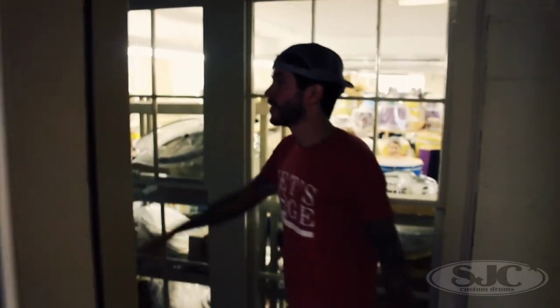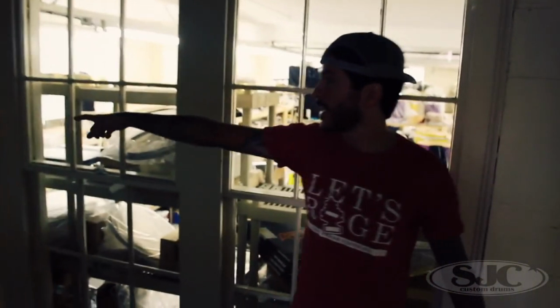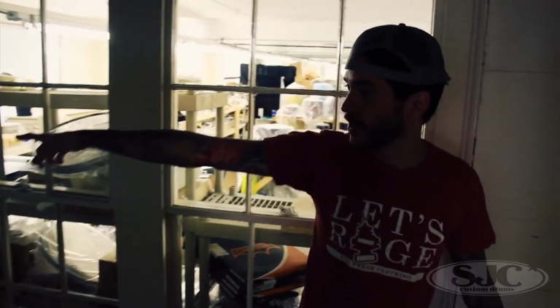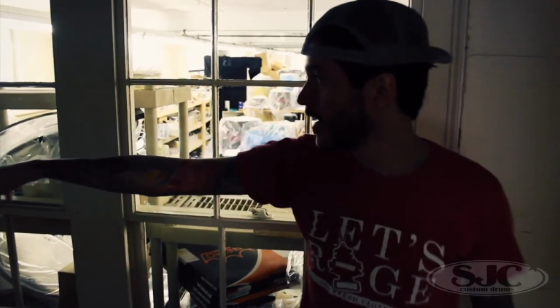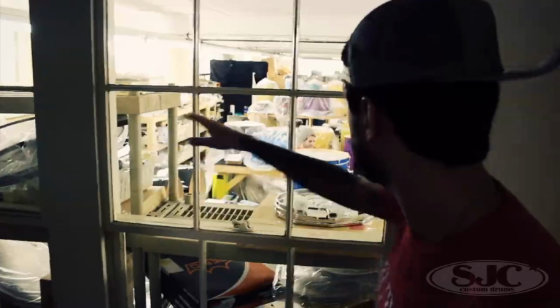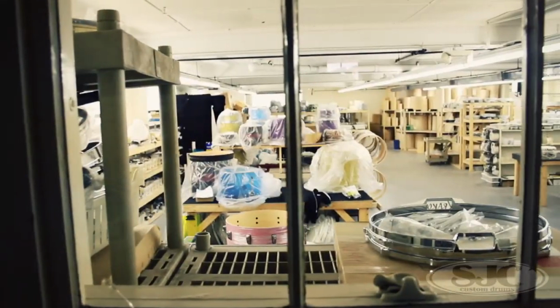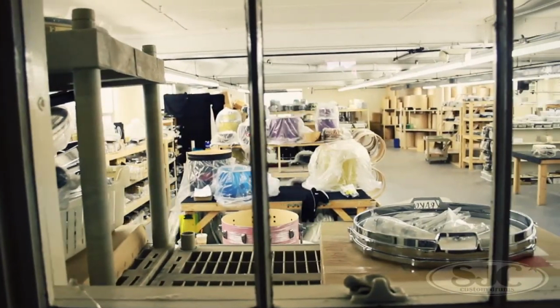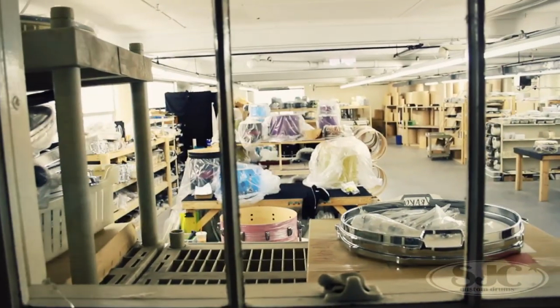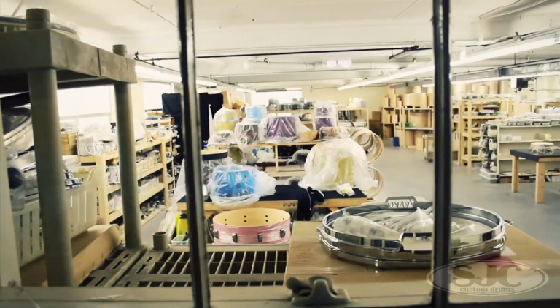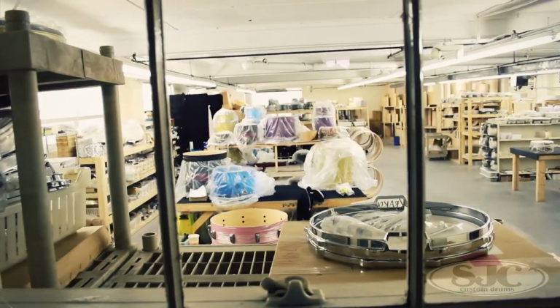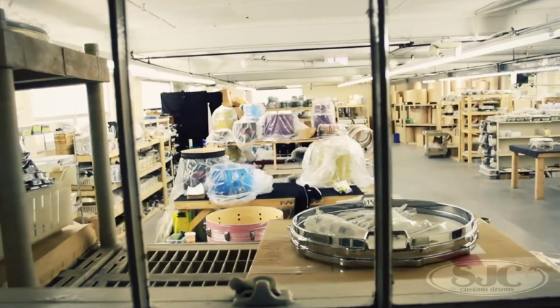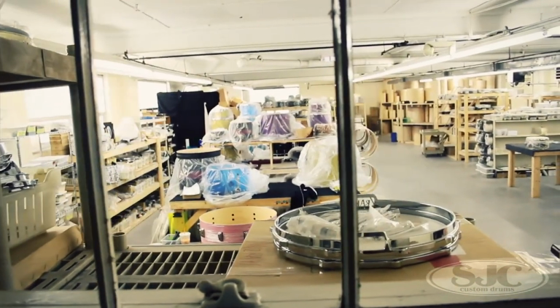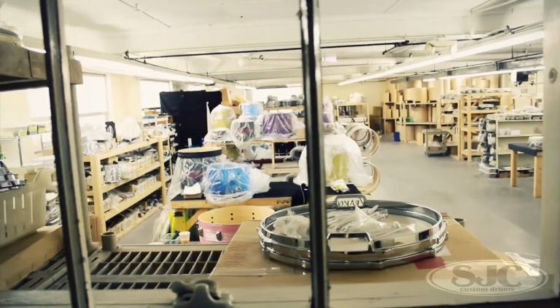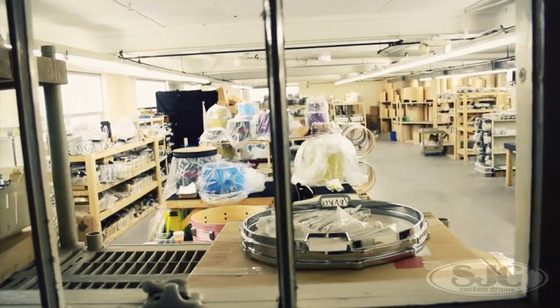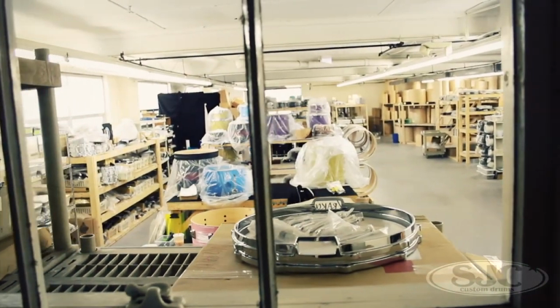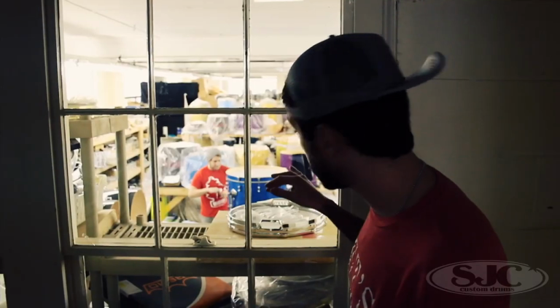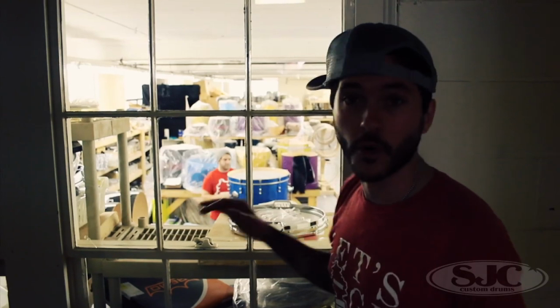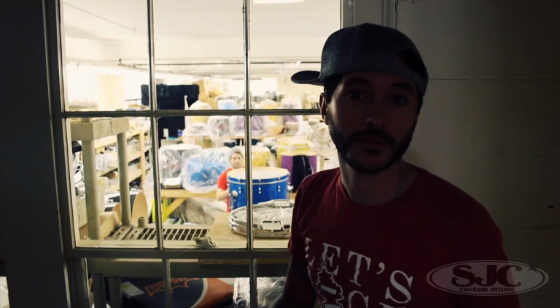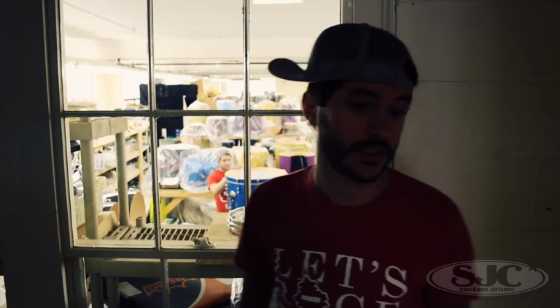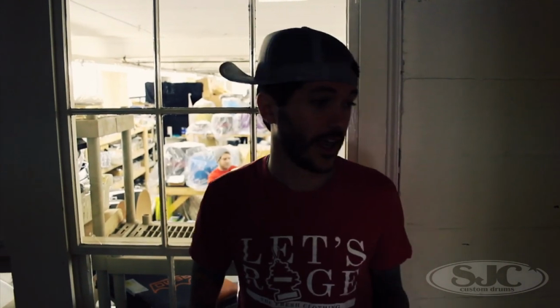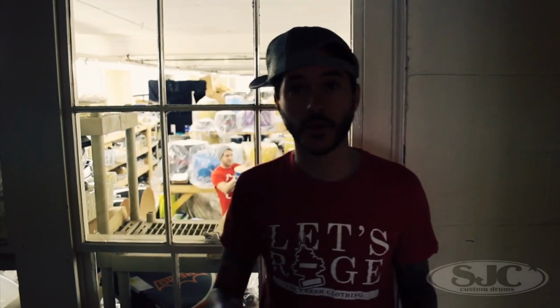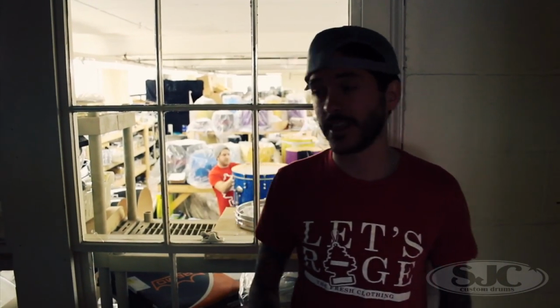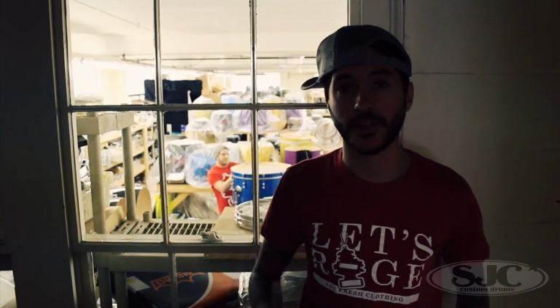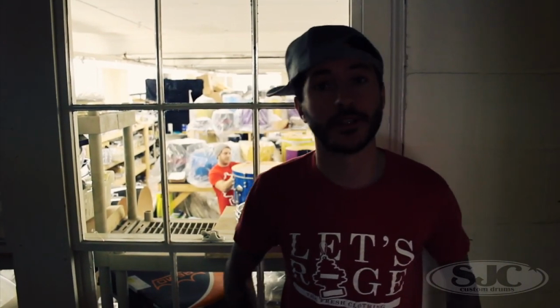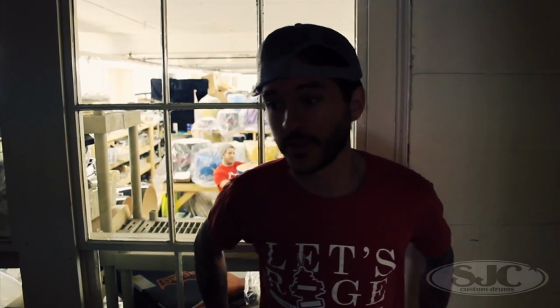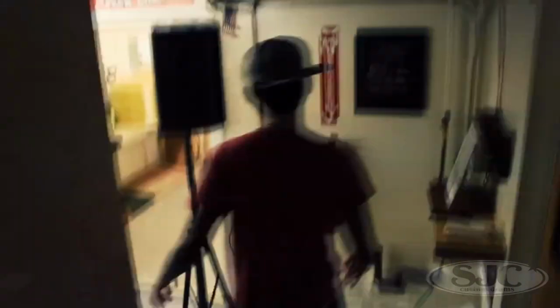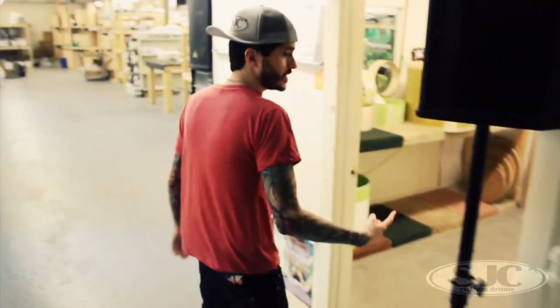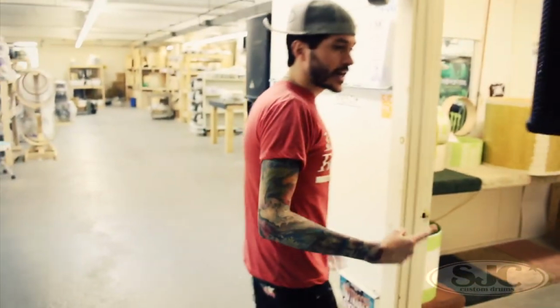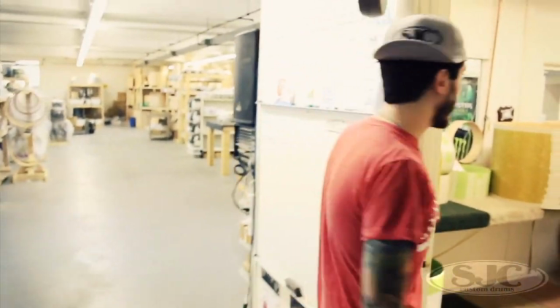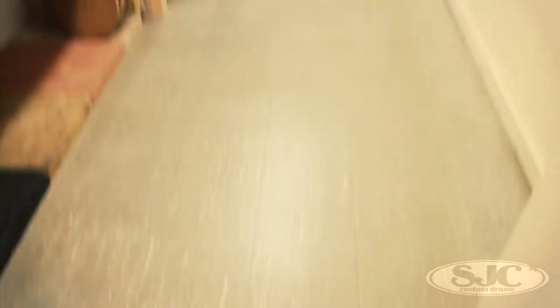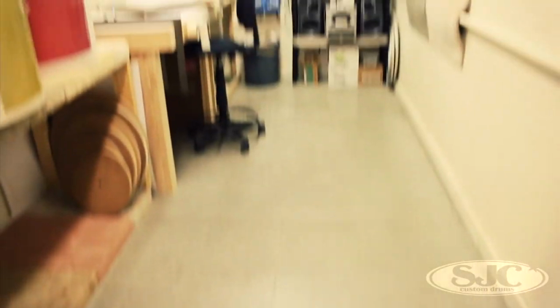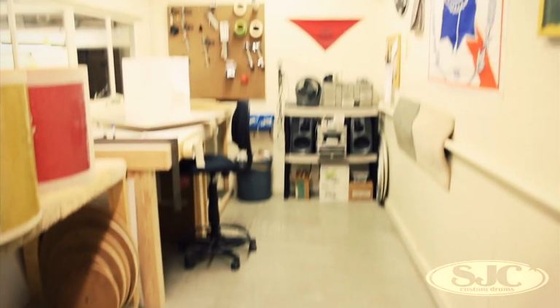Got a side entrance over there, a nice grand view of the whole entire shop right here. Since being here for like three weeks, we've made more drums in those three weeks than I think we have in like two months before. In here we've got PJ's office.